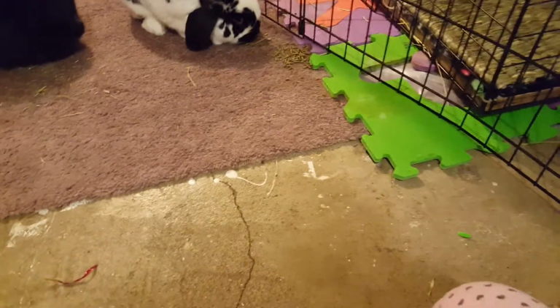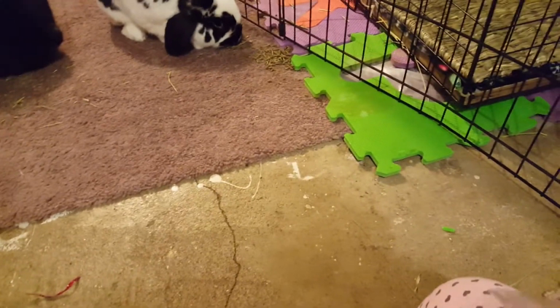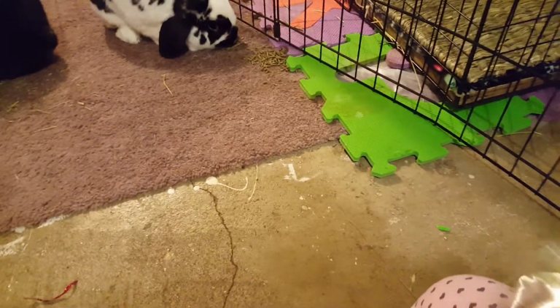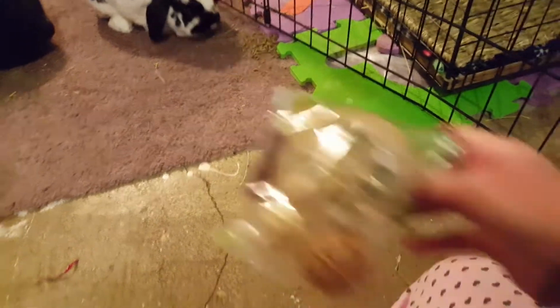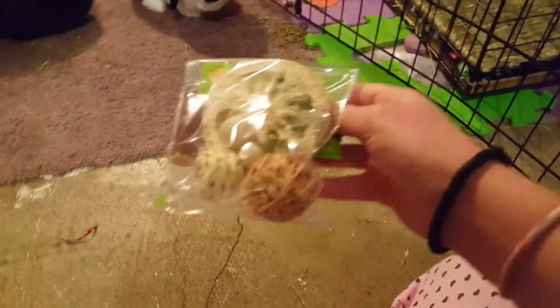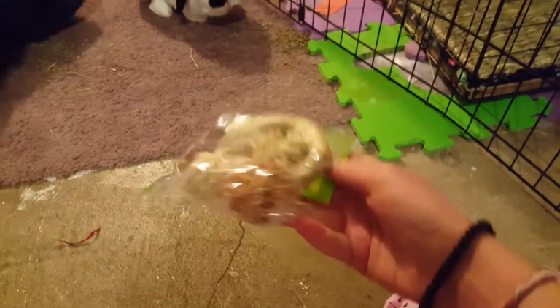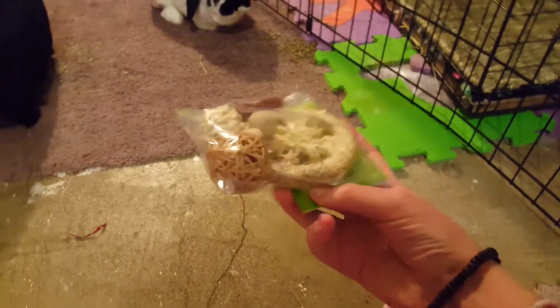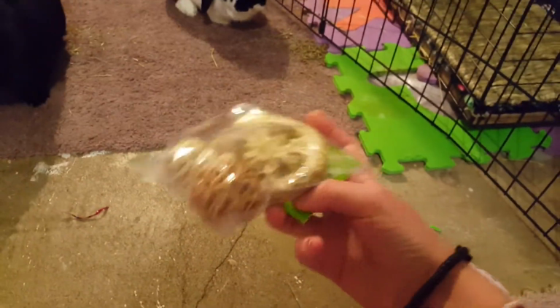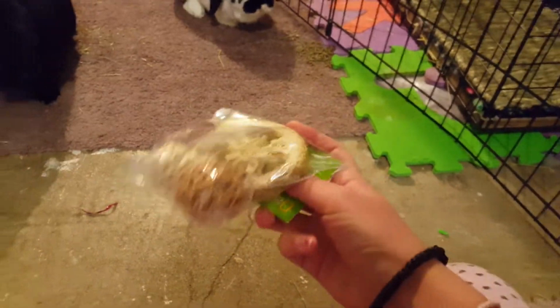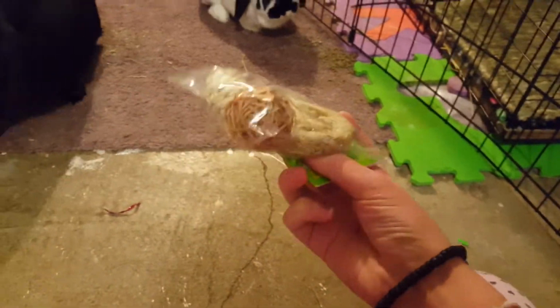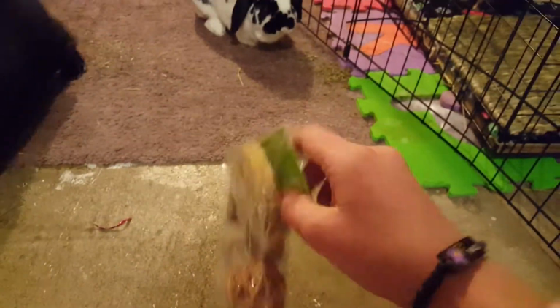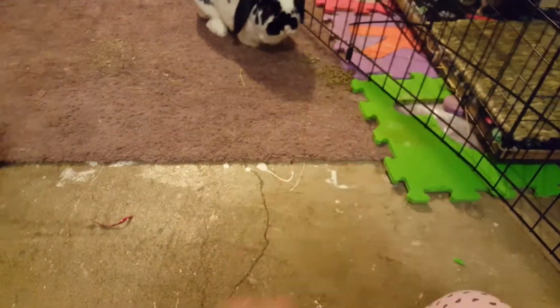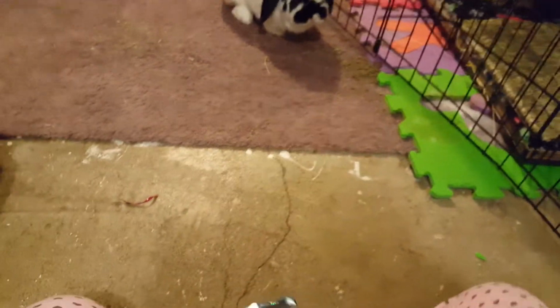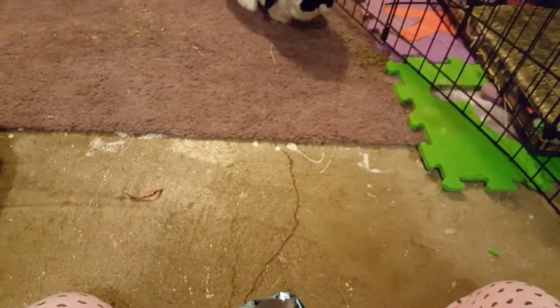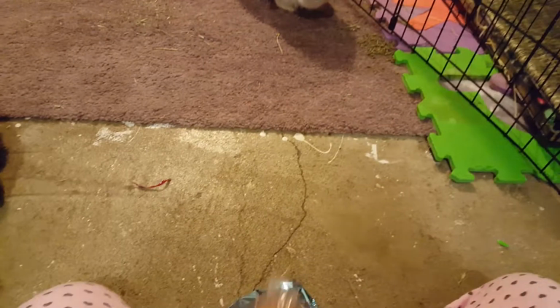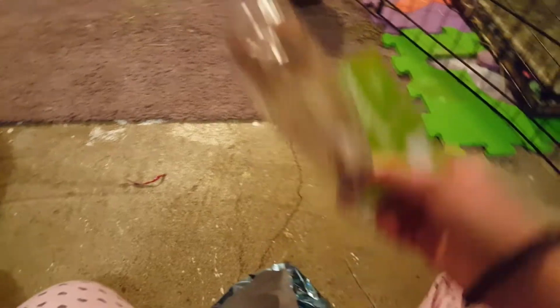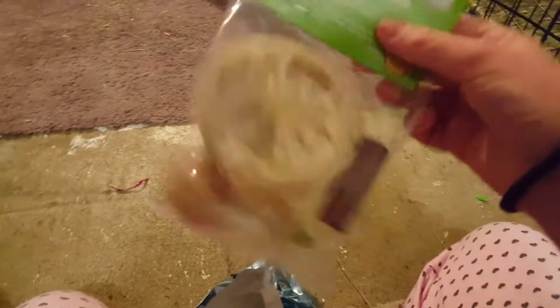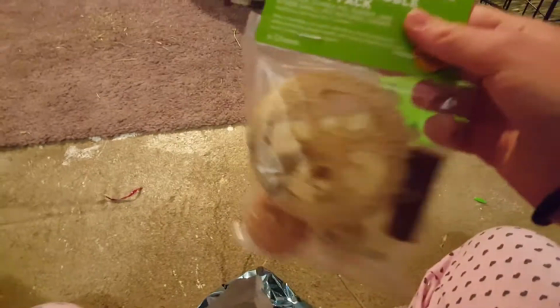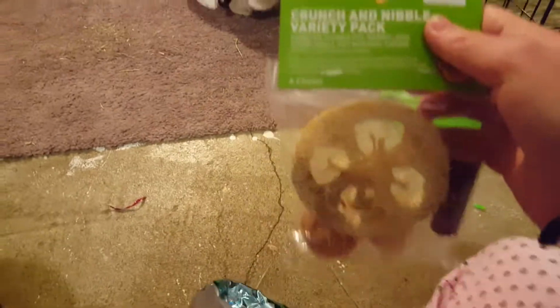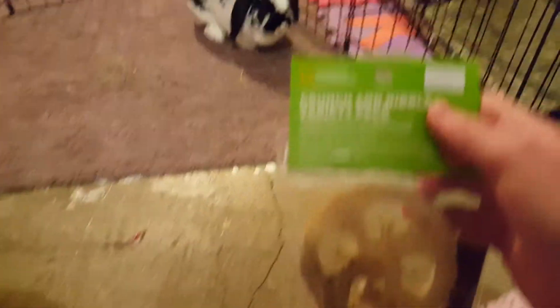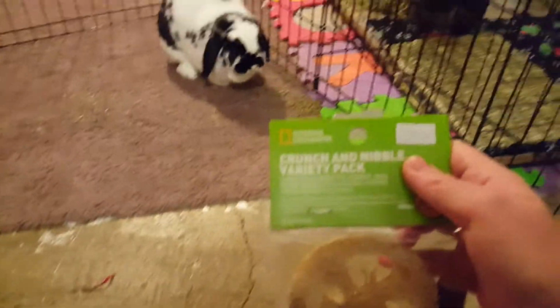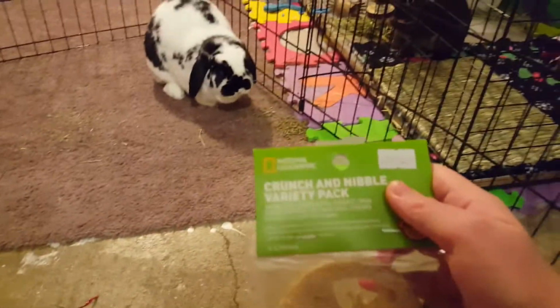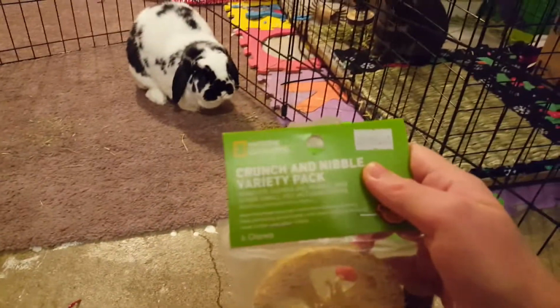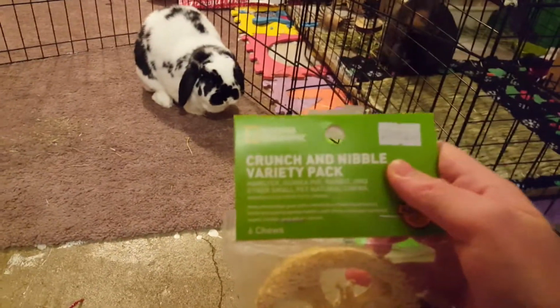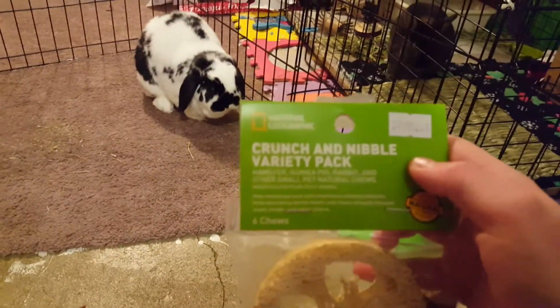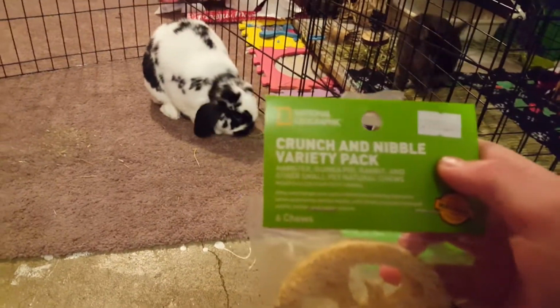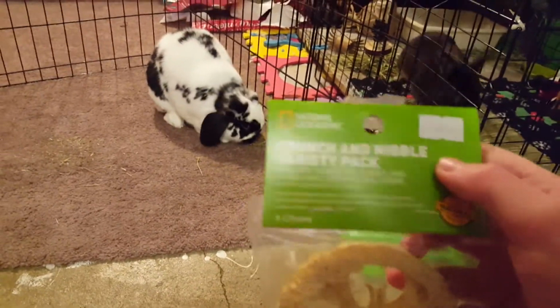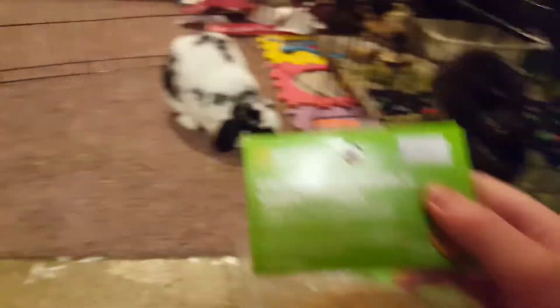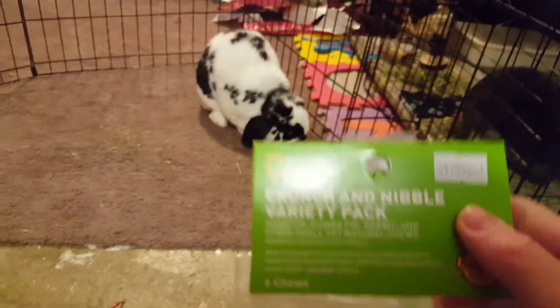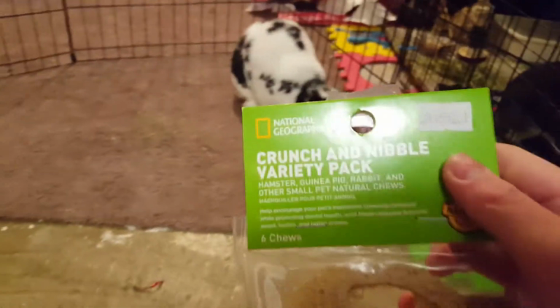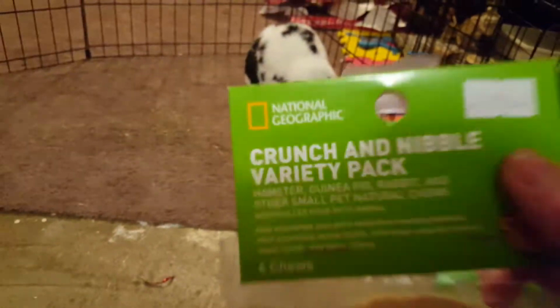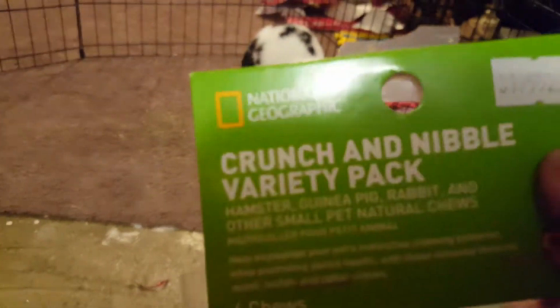This is another thing they got — it is a Crunch and Nibble variety pack by National Geographic.